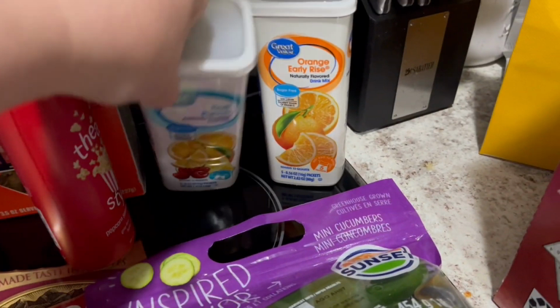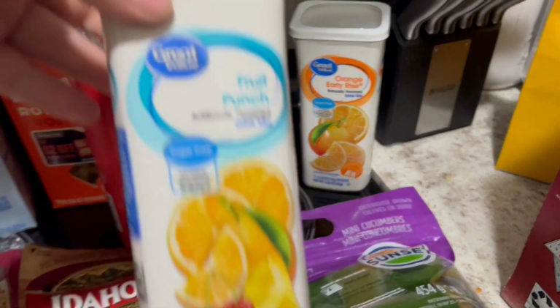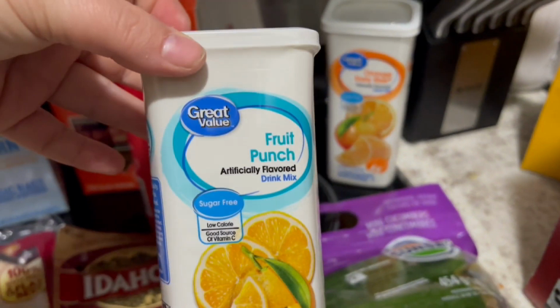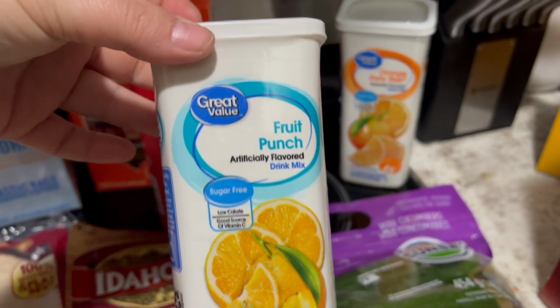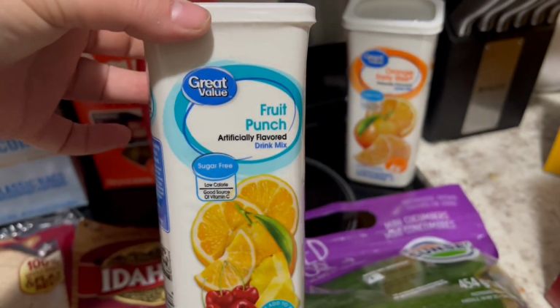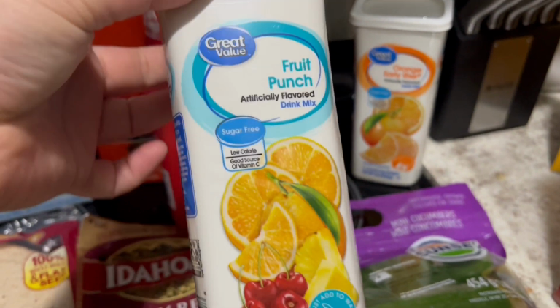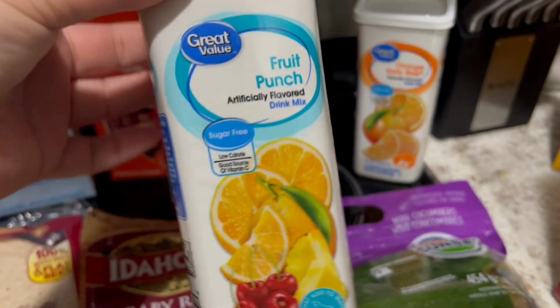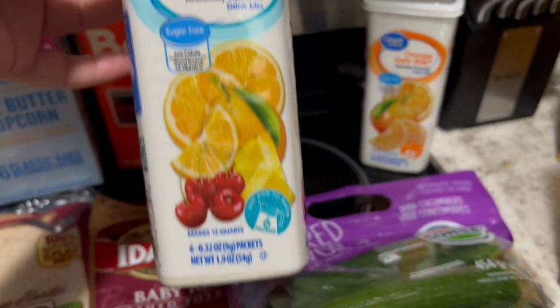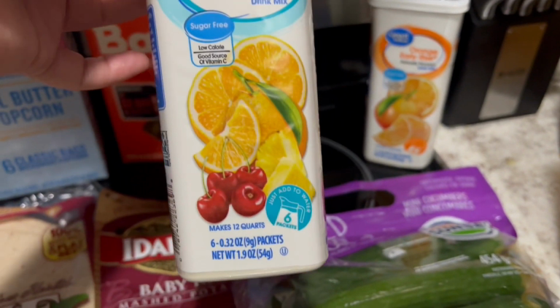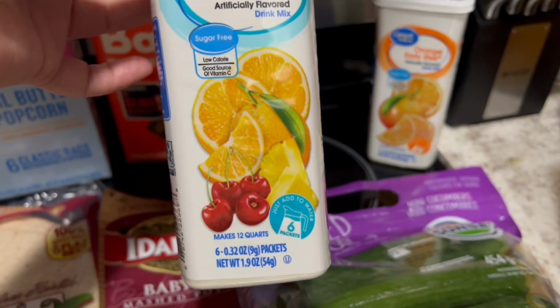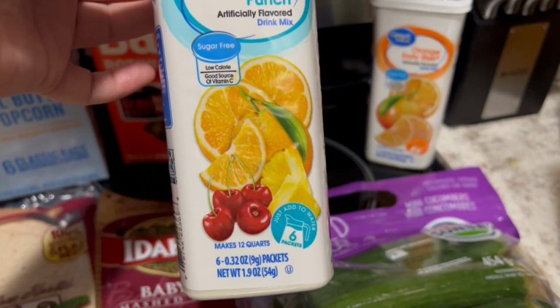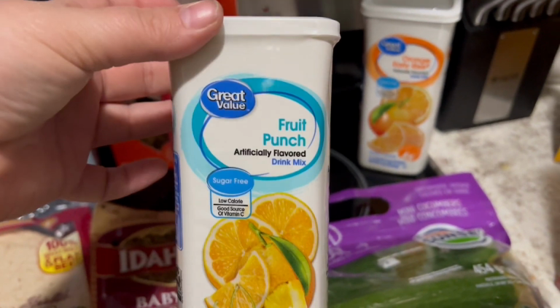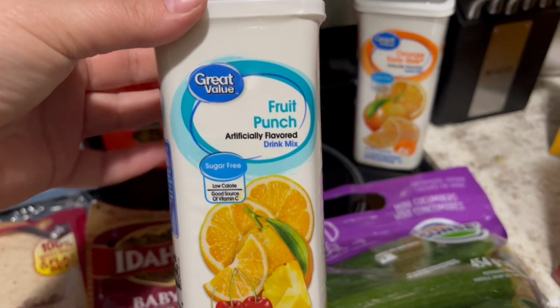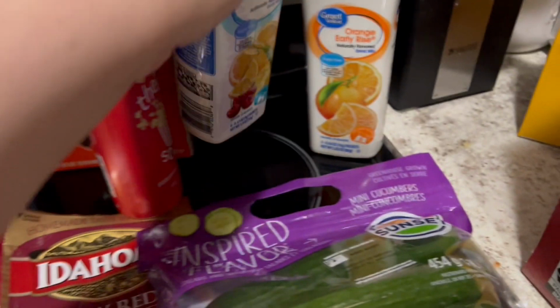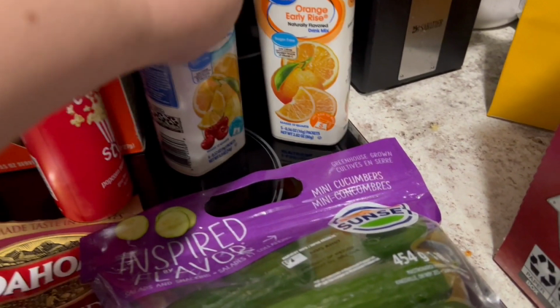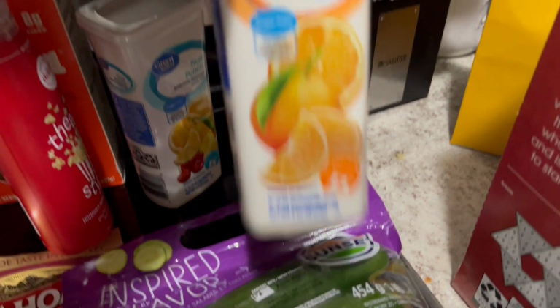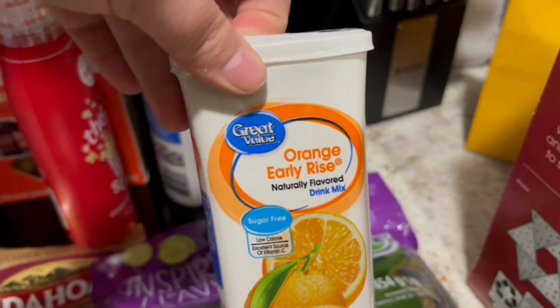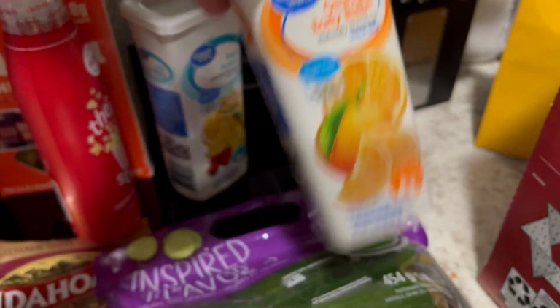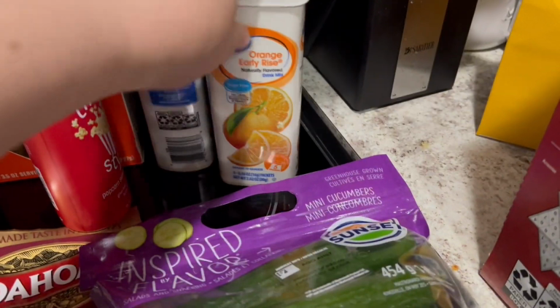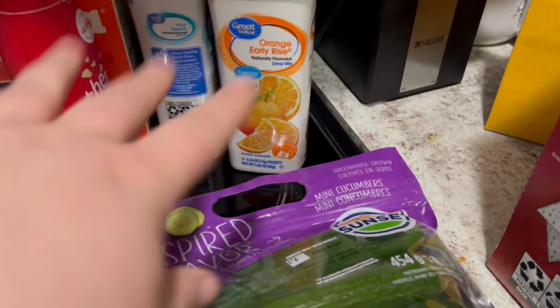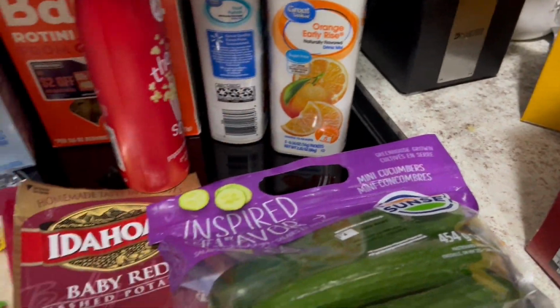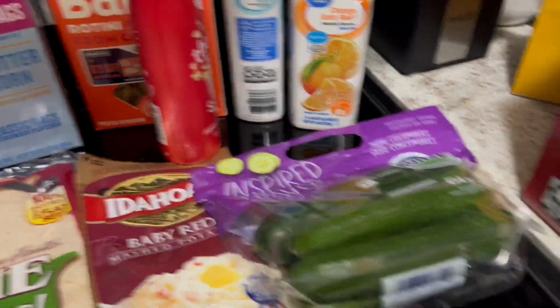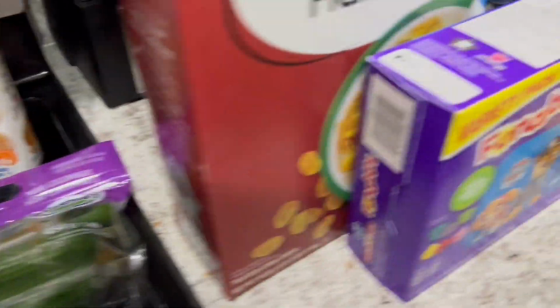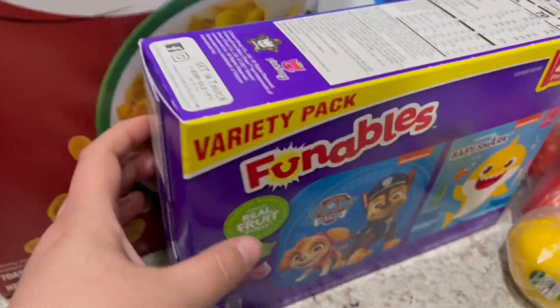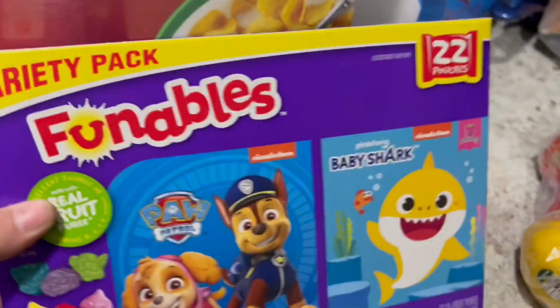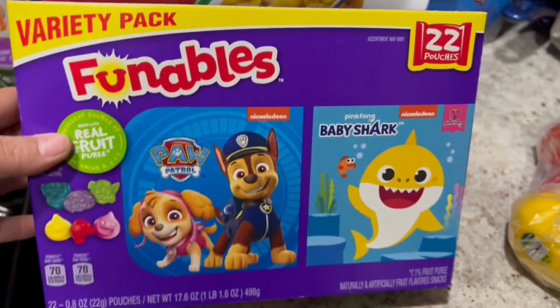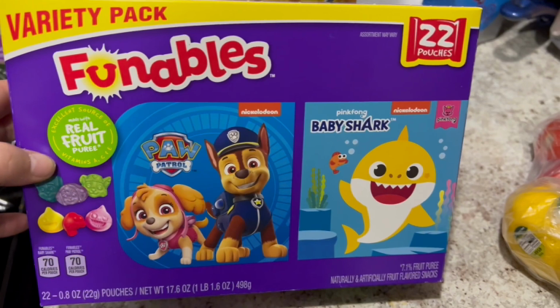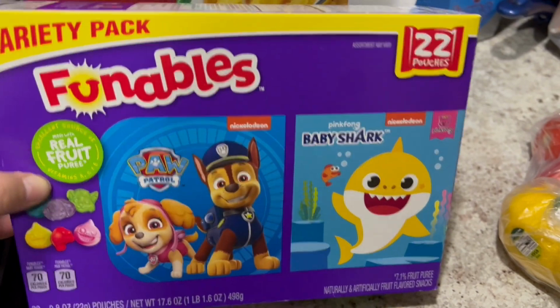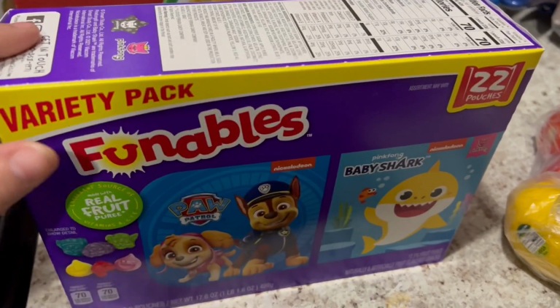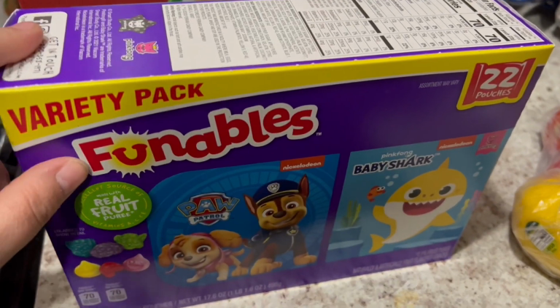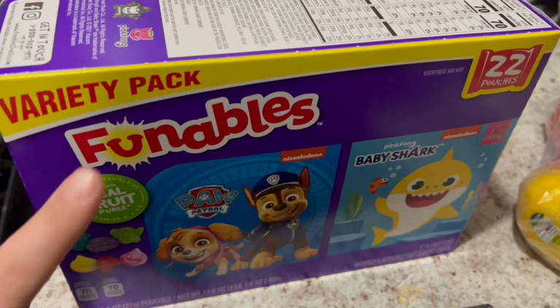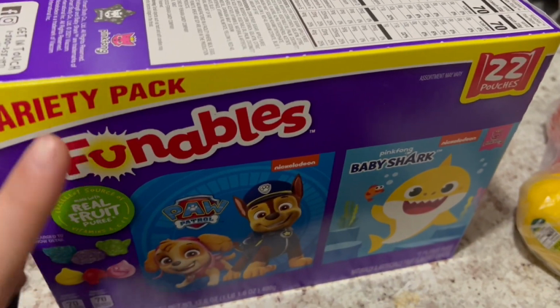I got these for Greg — it's the Great Value version of Crystal Light, but they're for pitchers. I got fruit punch and also the orange early rise; those are his two favorite flavors. I also got Greg his fruit snacks; the Funables brand is his favorite brand. They're really good.